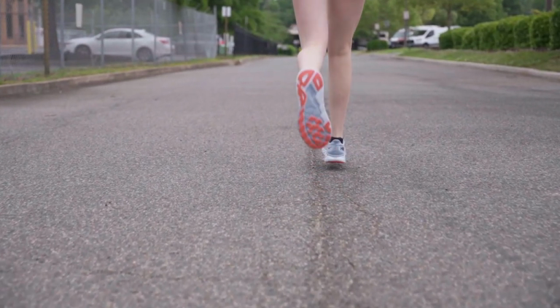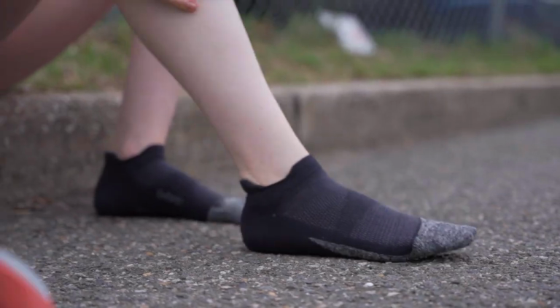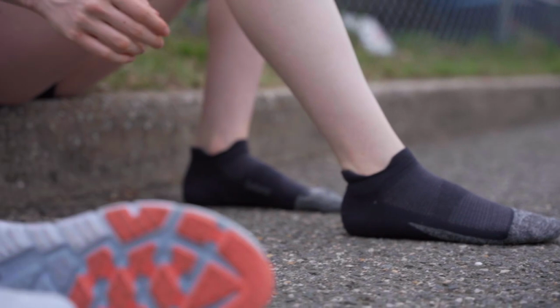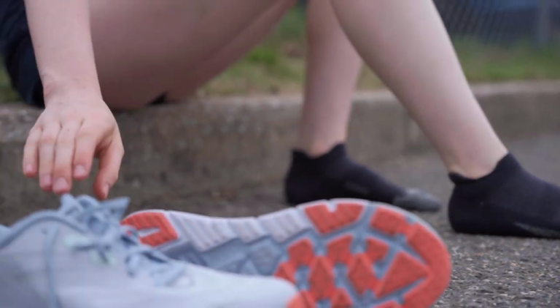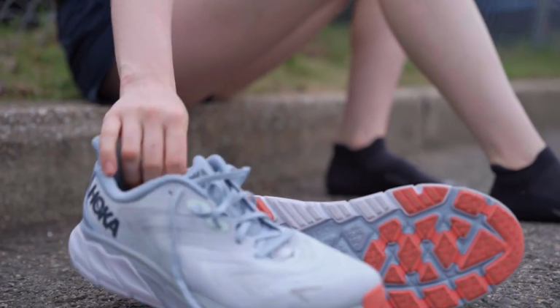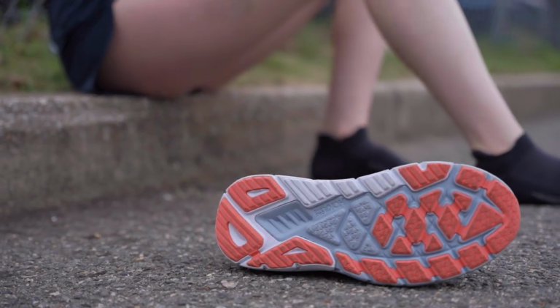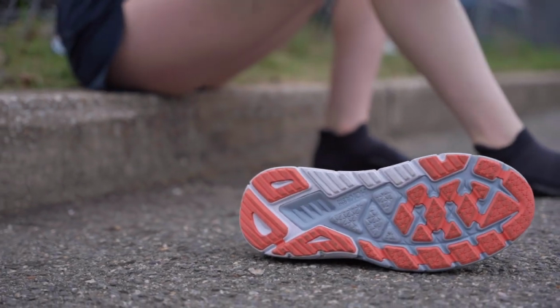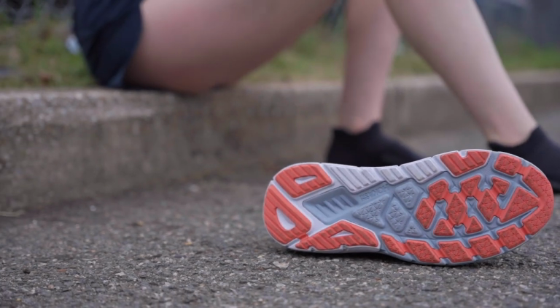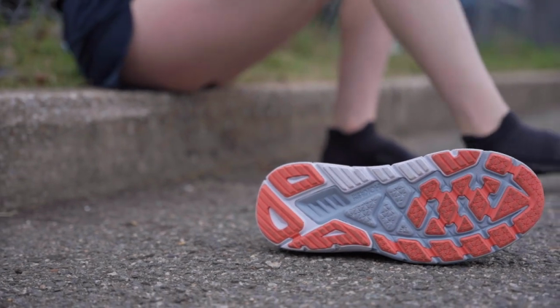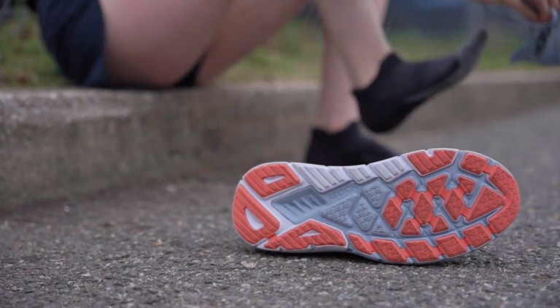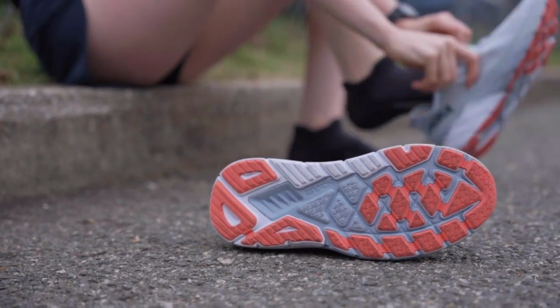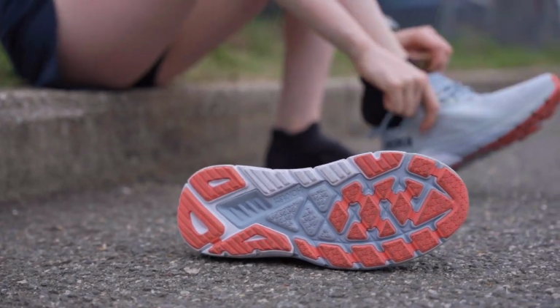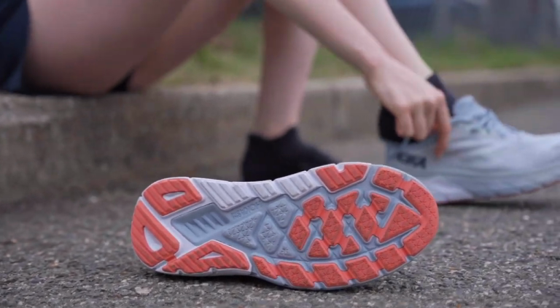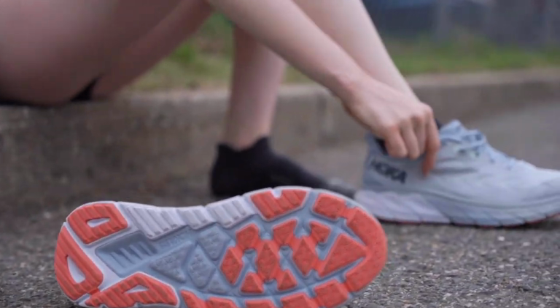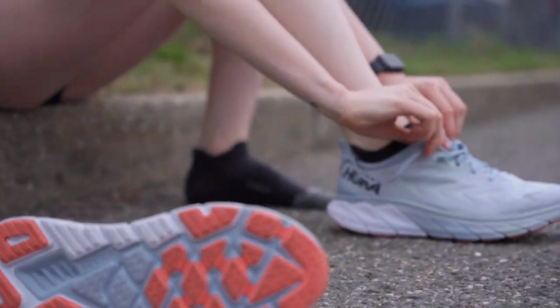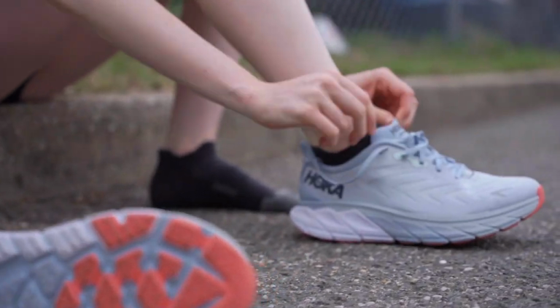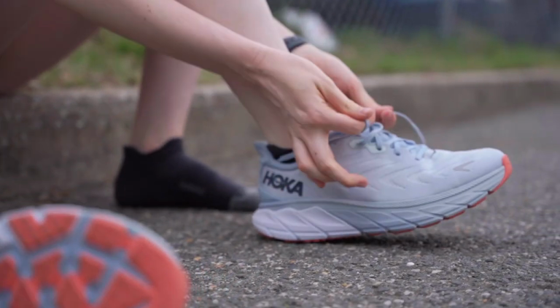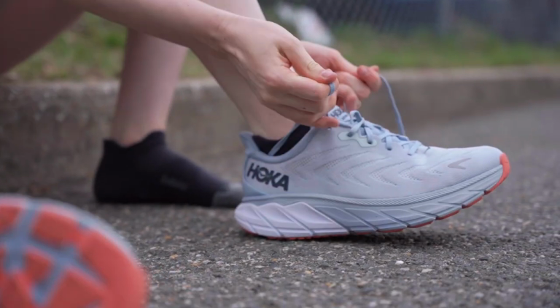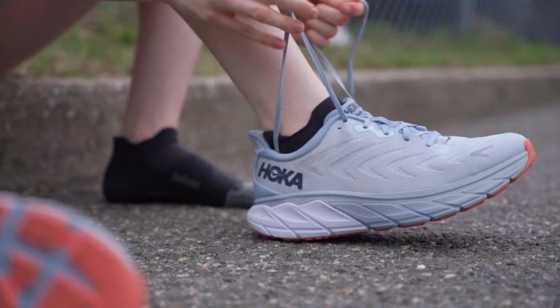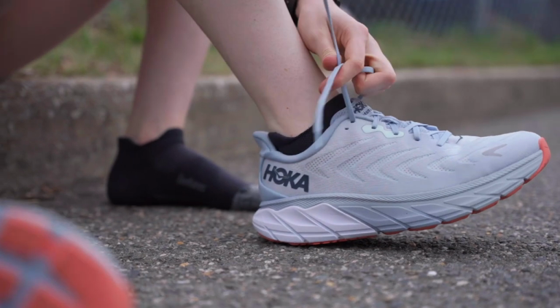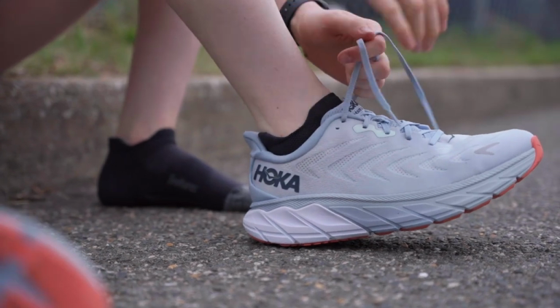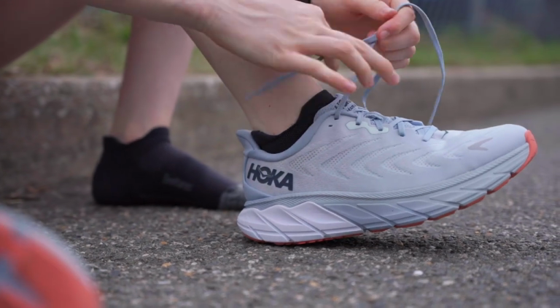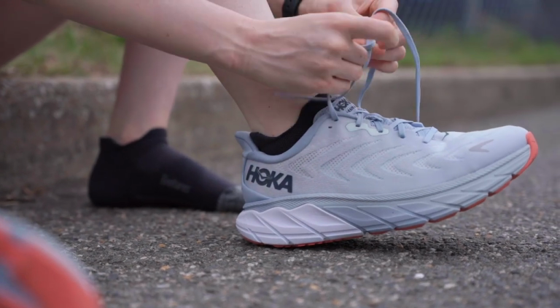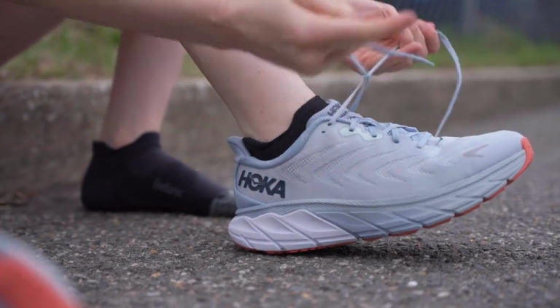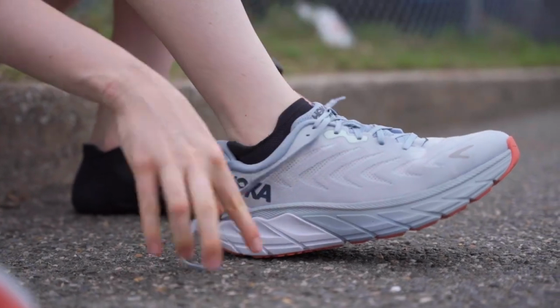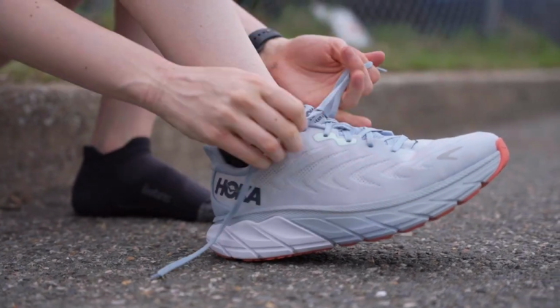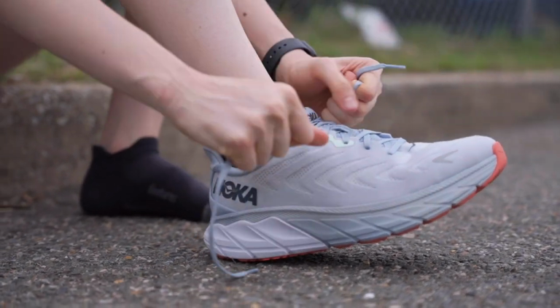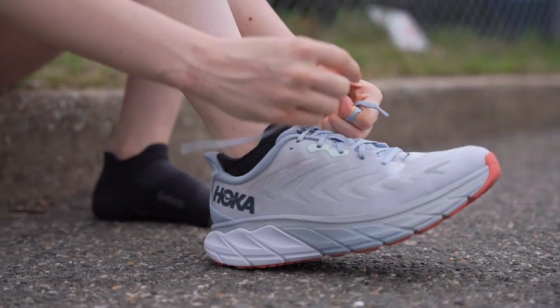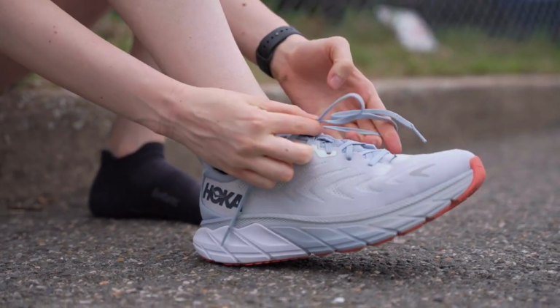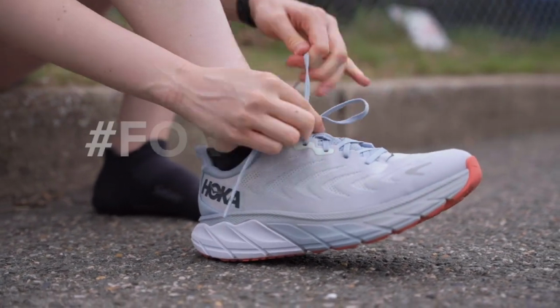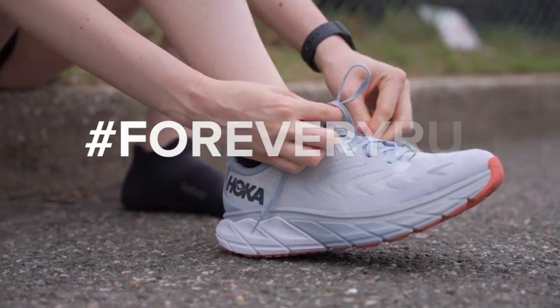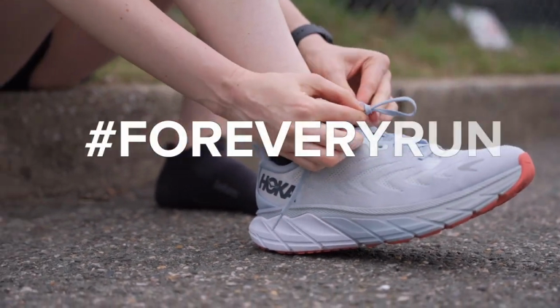Getting your gait analyzed, talking to an expert about your running routine and goals, and trying on a few different shoes are some of the best ways to find the right shoe for you.